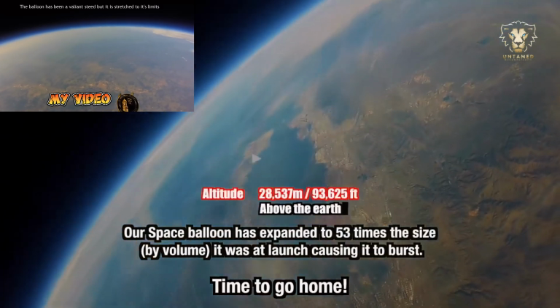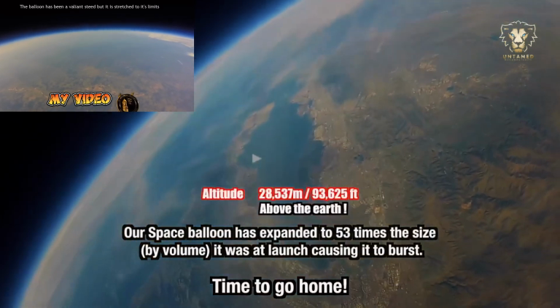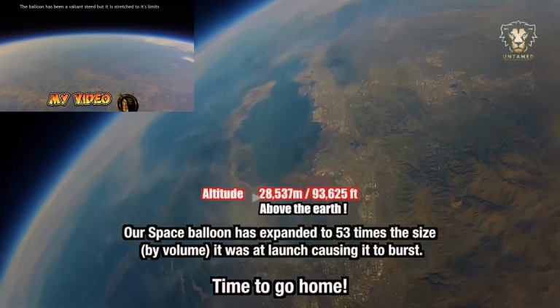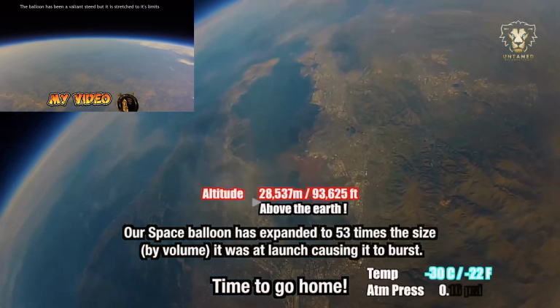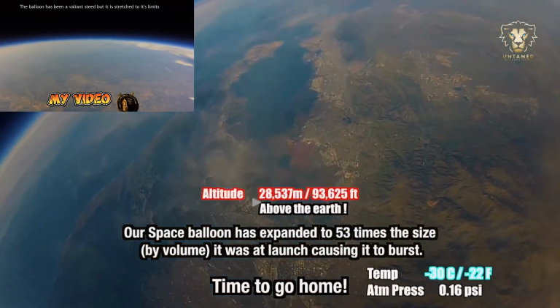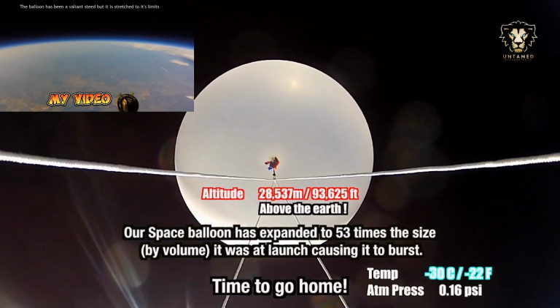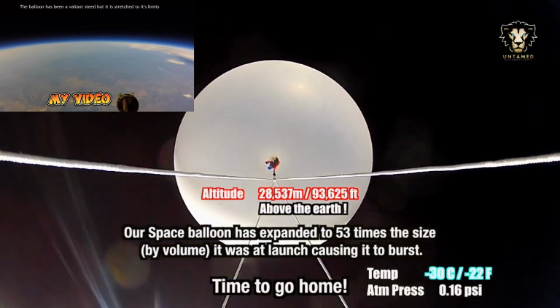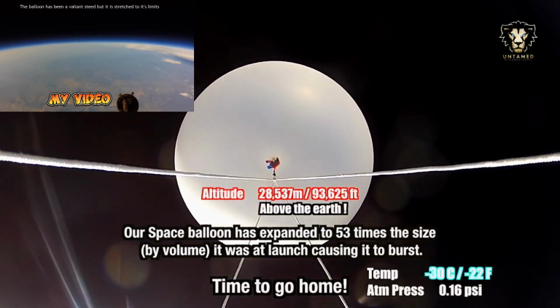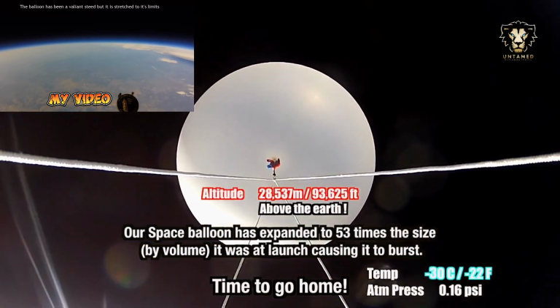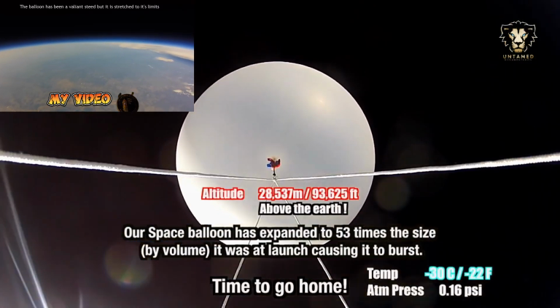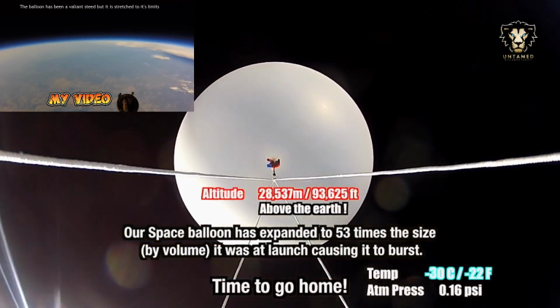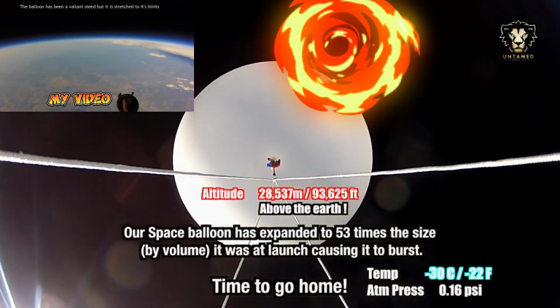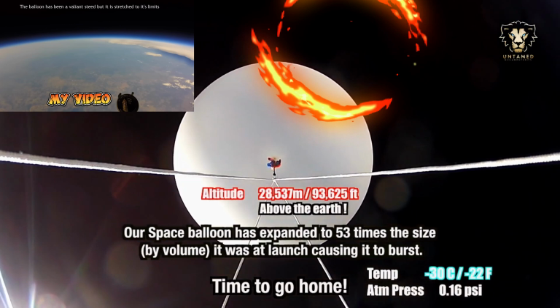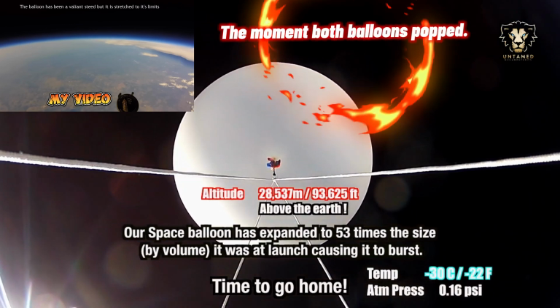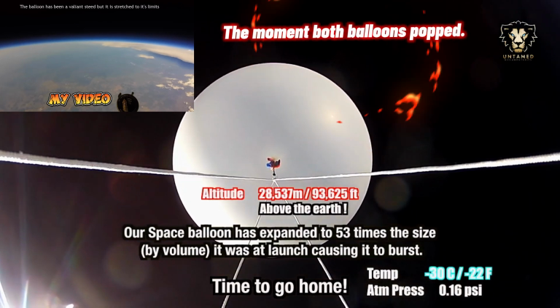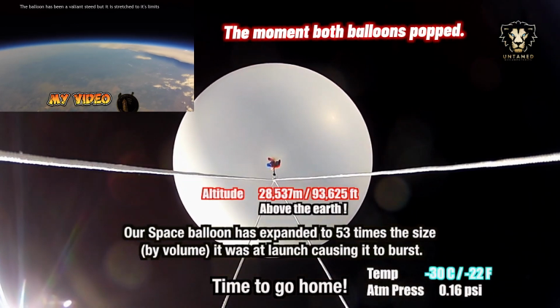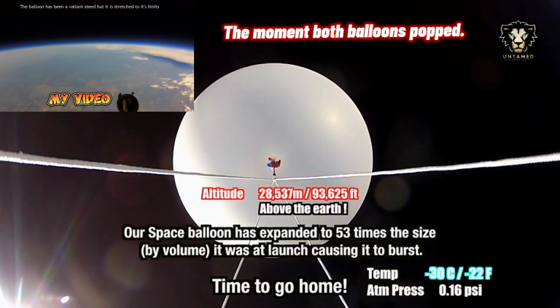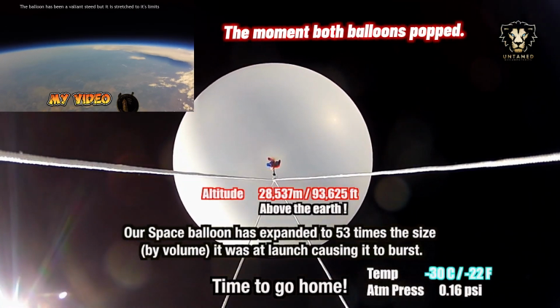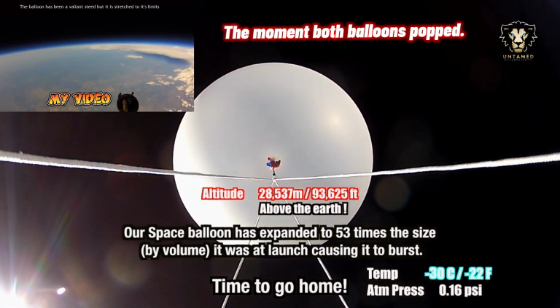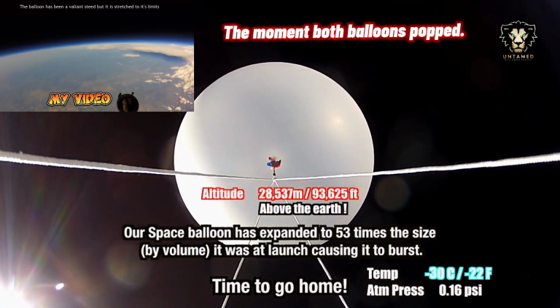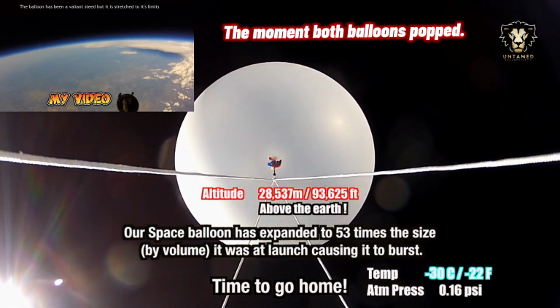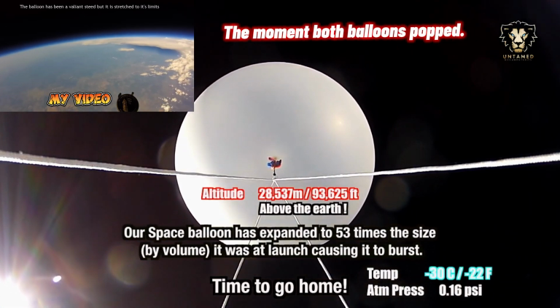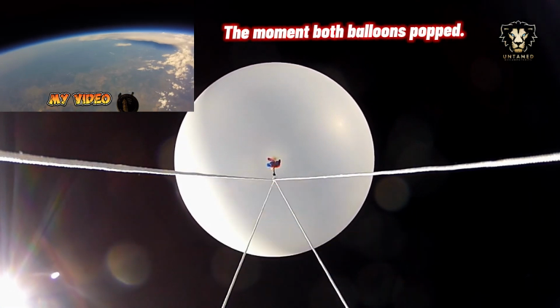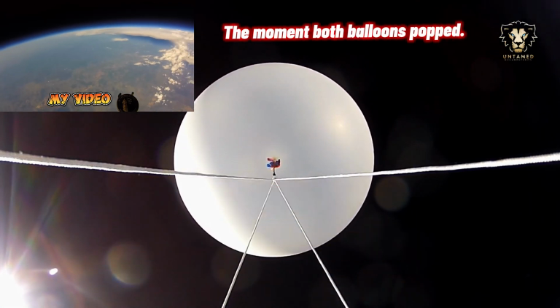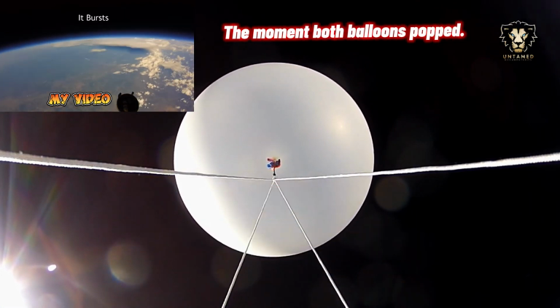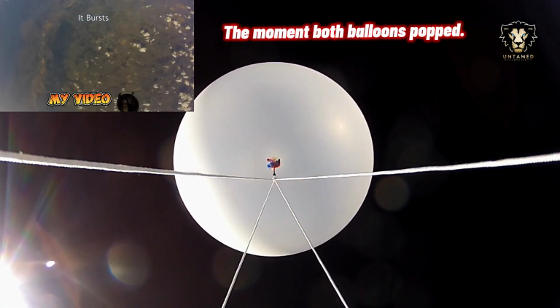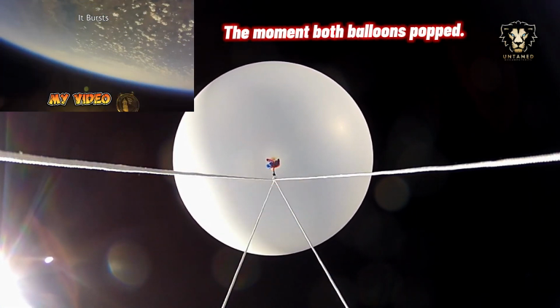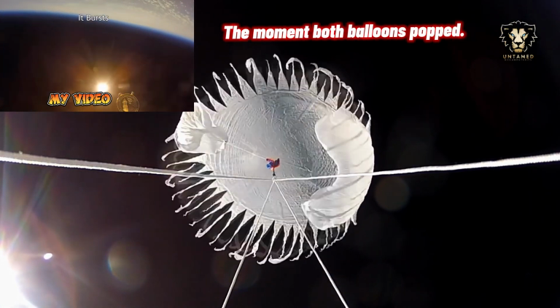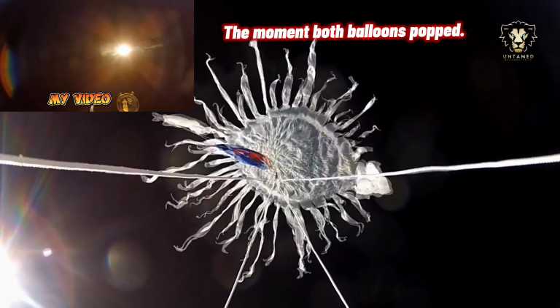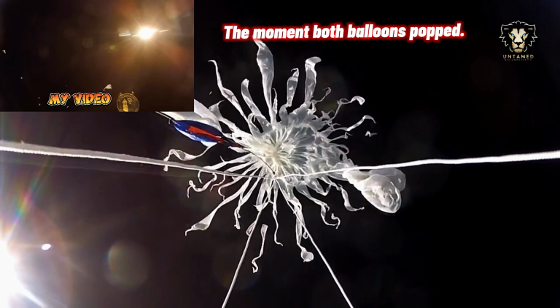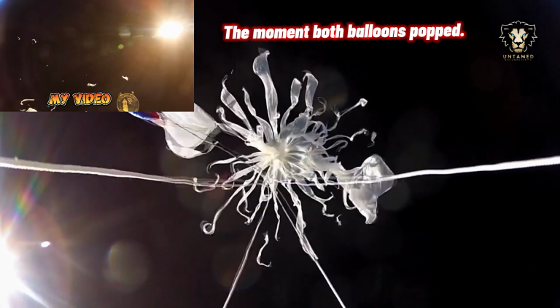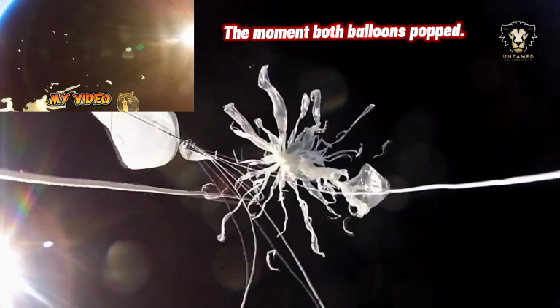However, as the balloon neared its maximum altitude and encountered the thin atmosphere, natural laws took over and it abruptly burst.